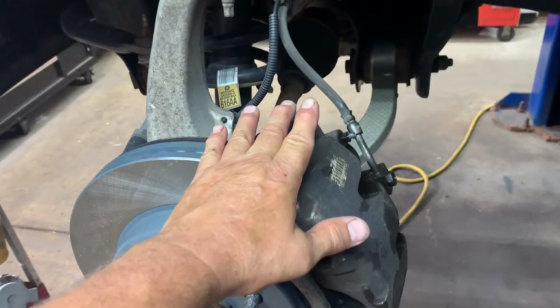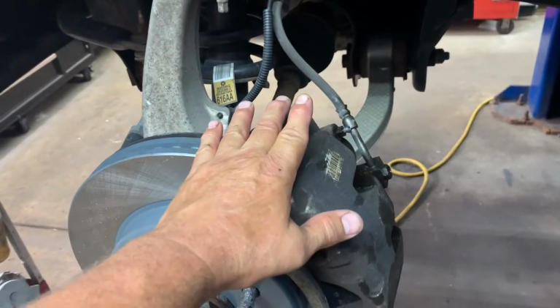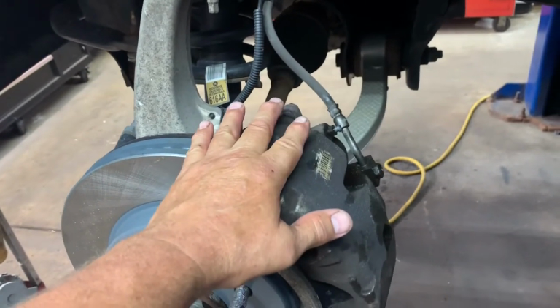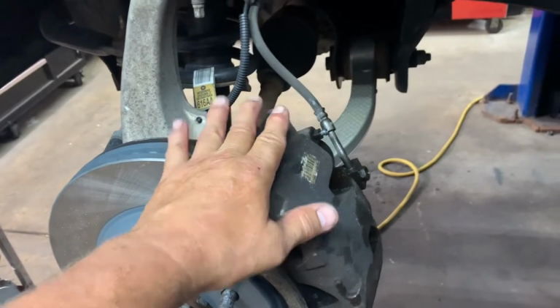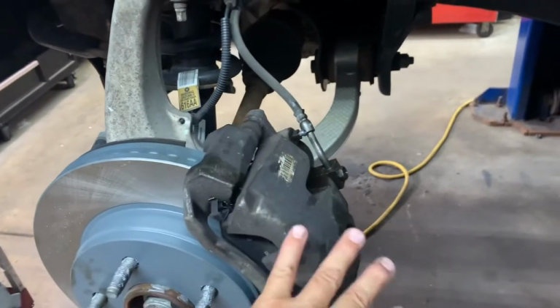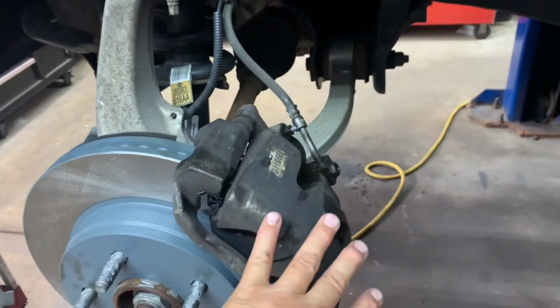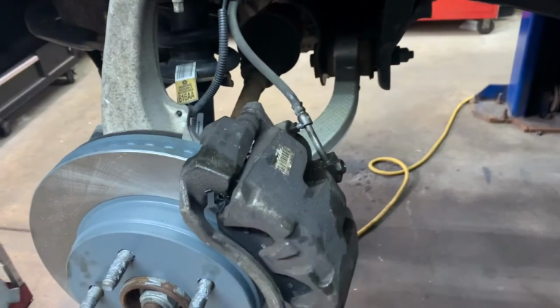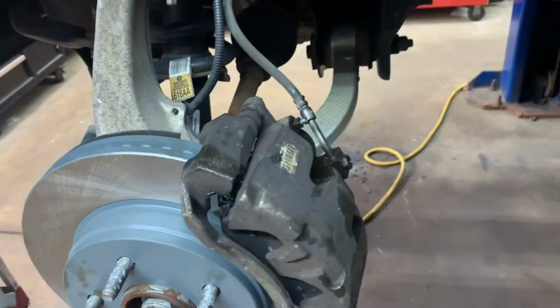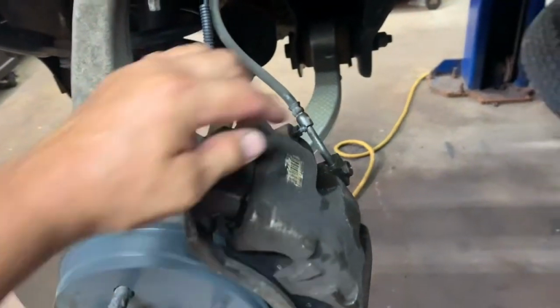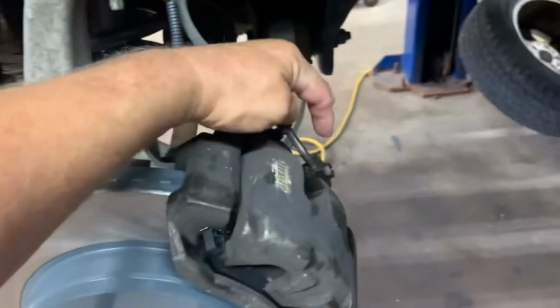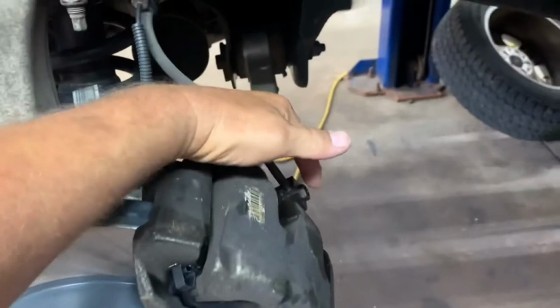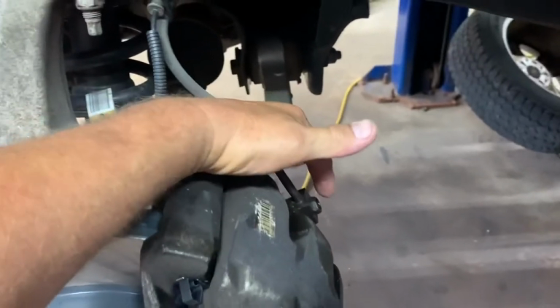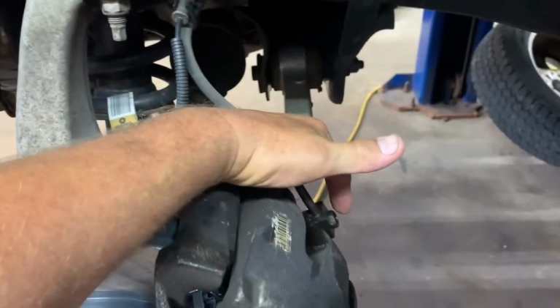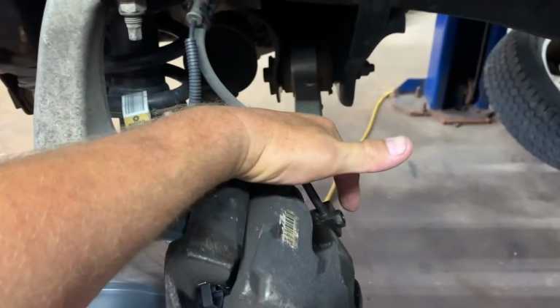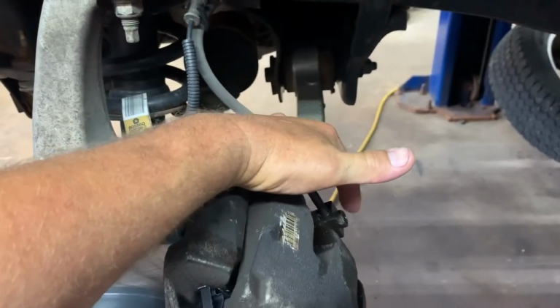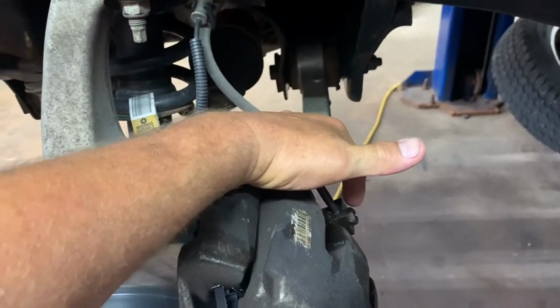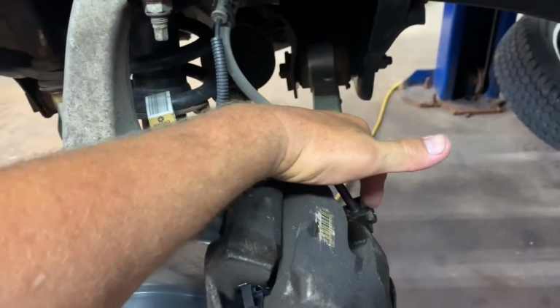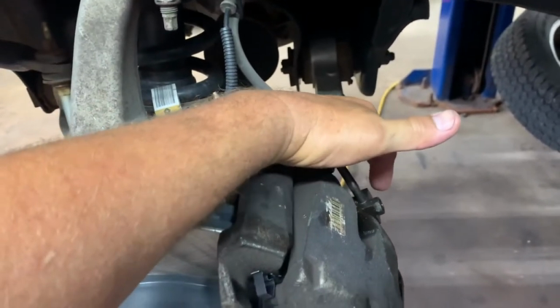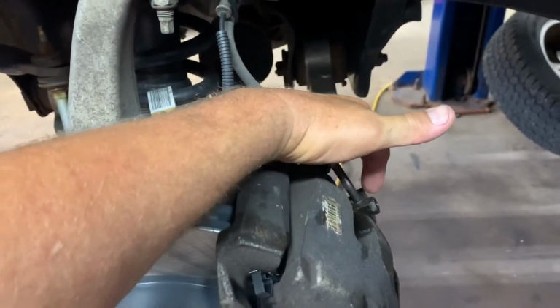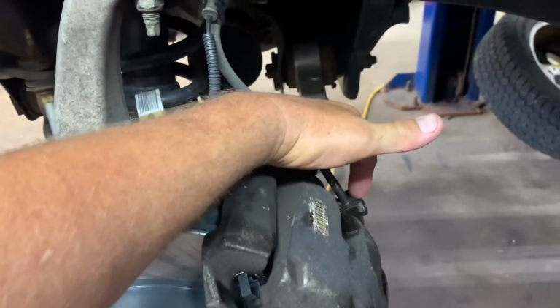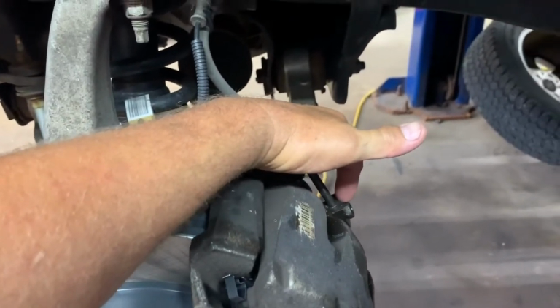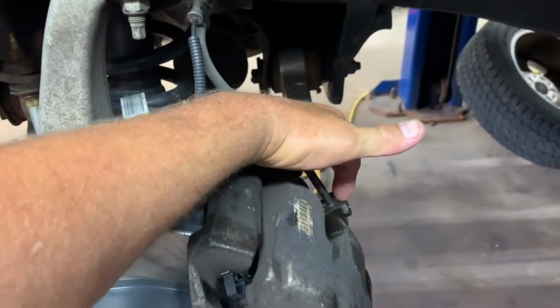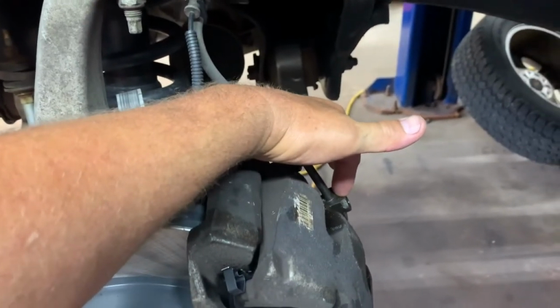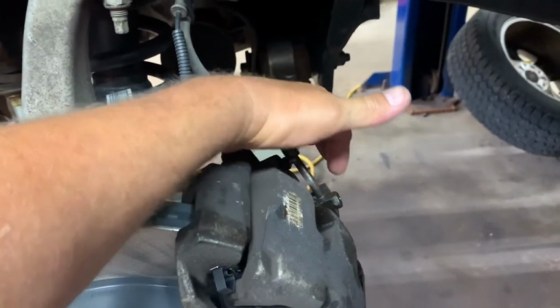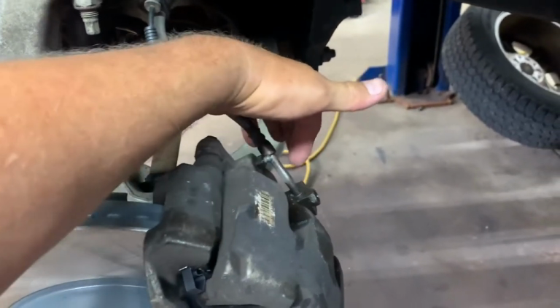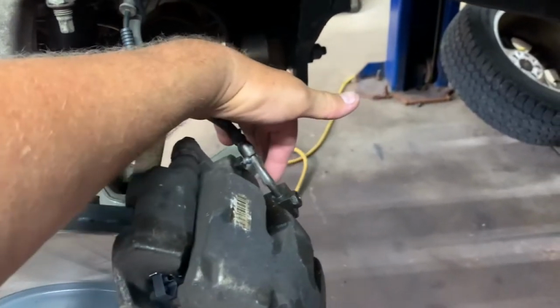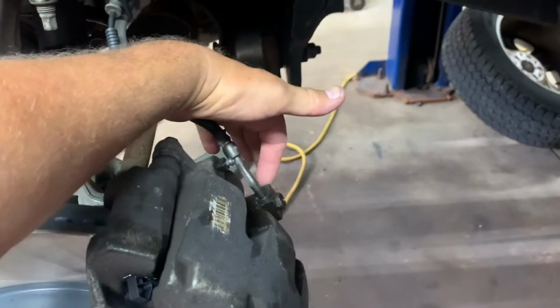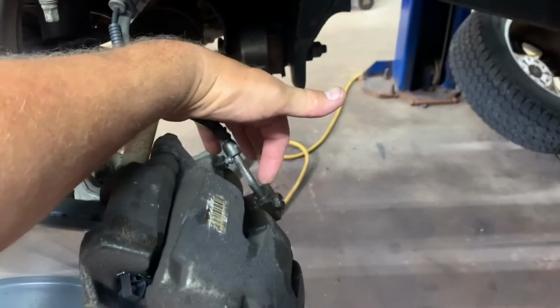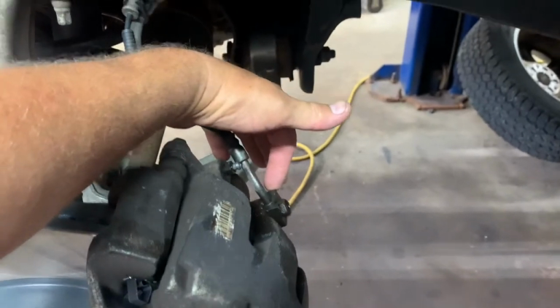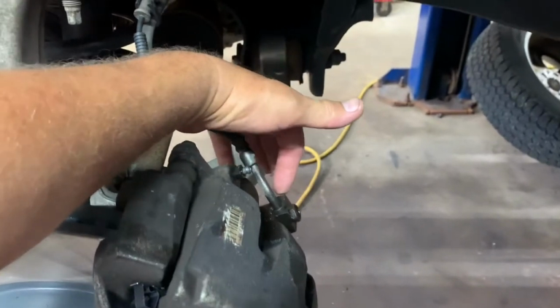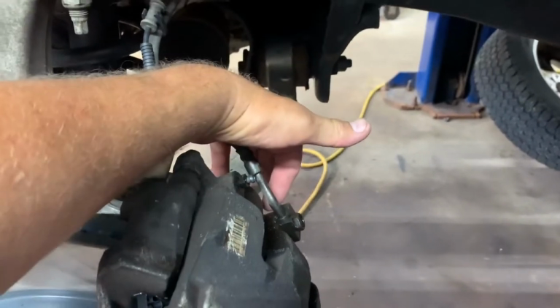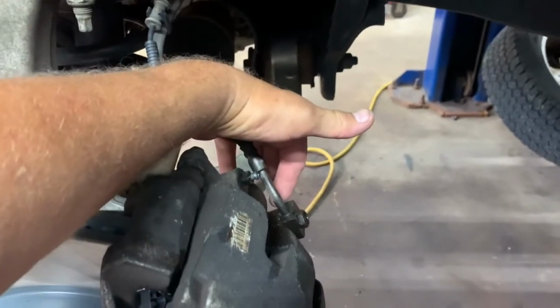Once you take the old caliper off and put the new caliper back on, make sure when you put your new caliper on that there's a washer underneath the bolt and a washer between the line and the caliper.